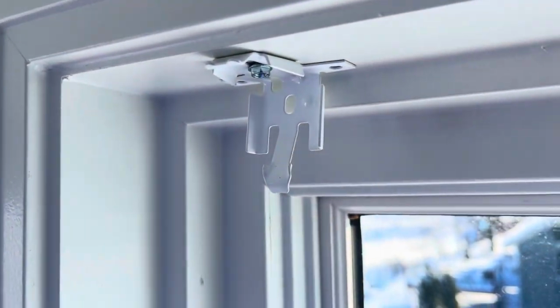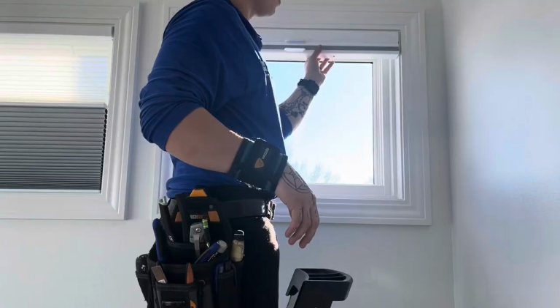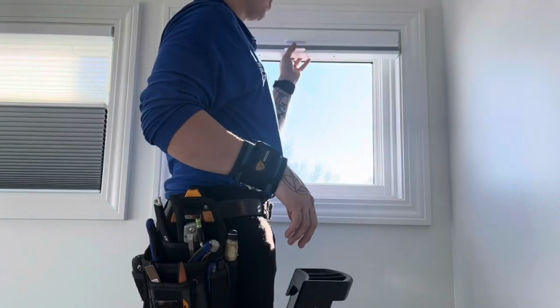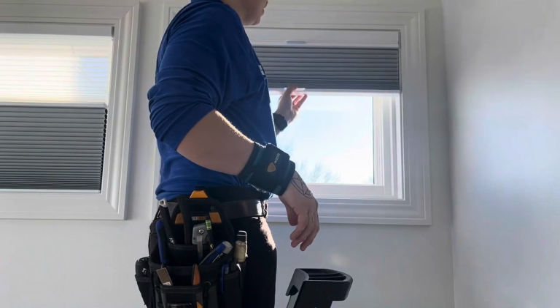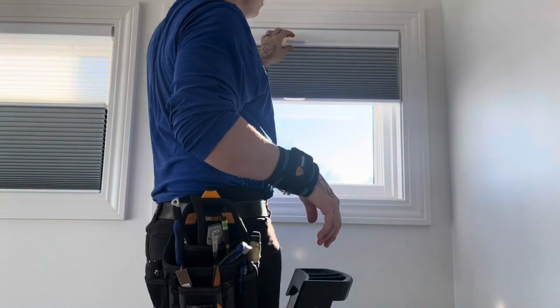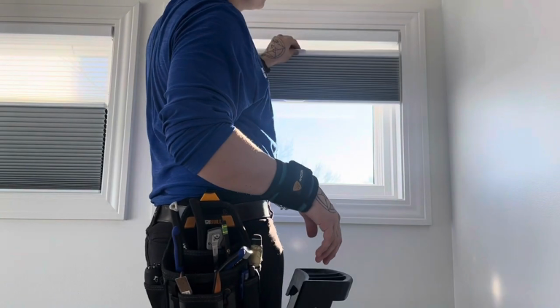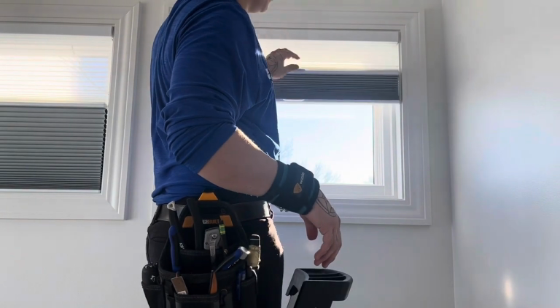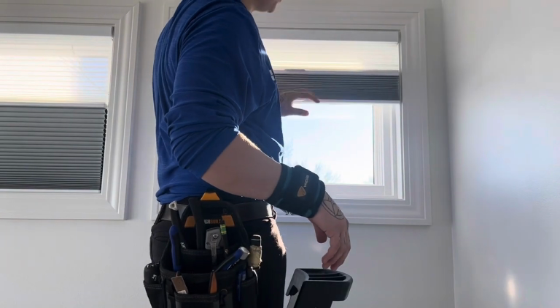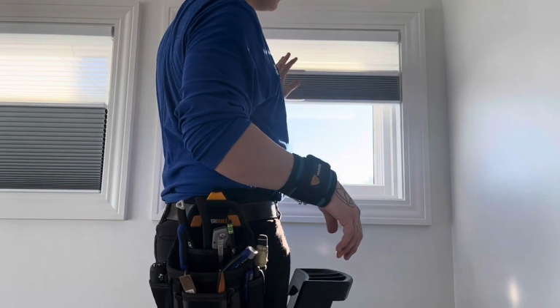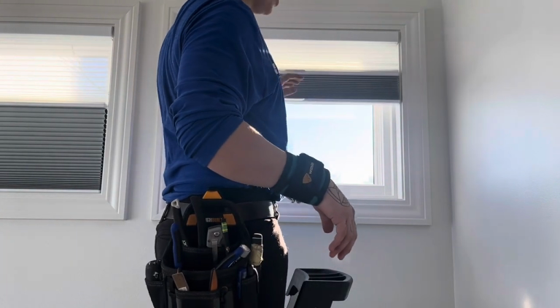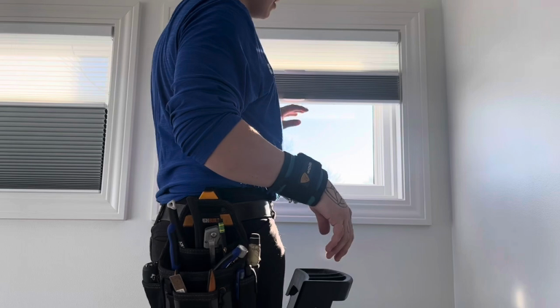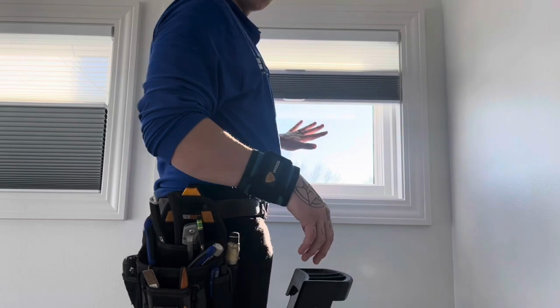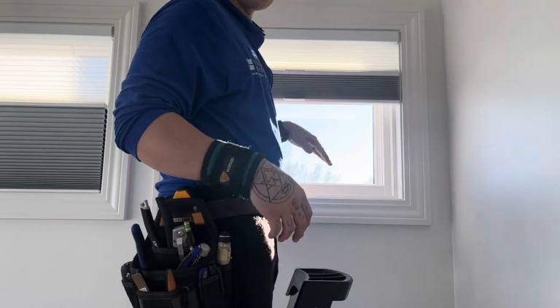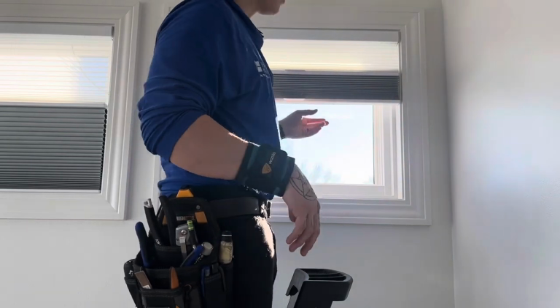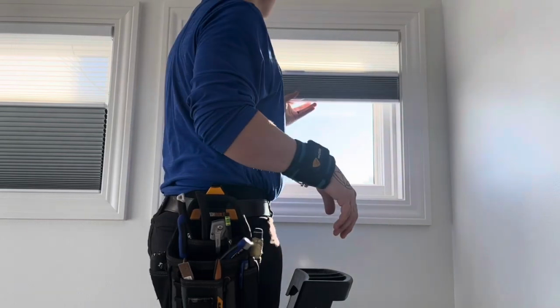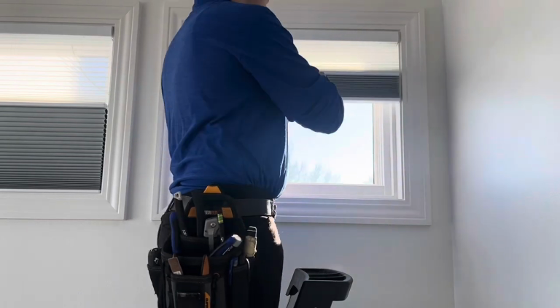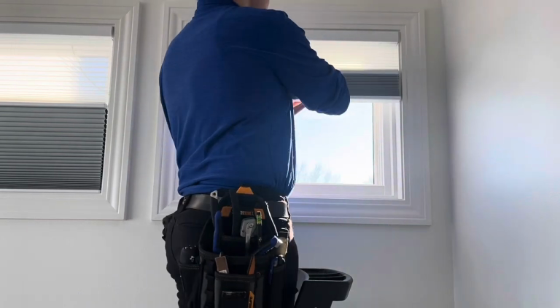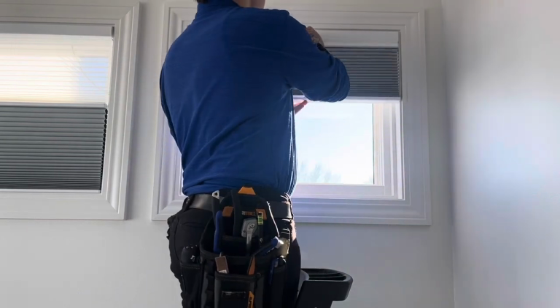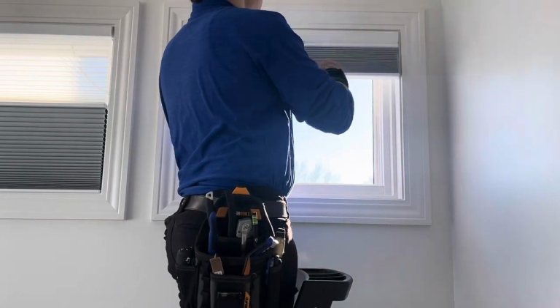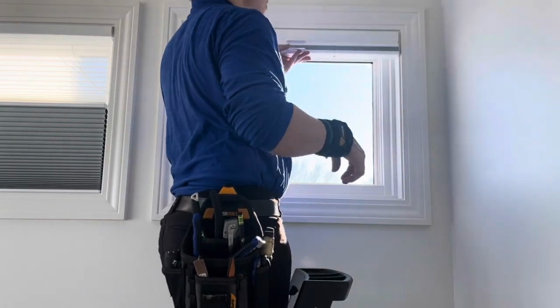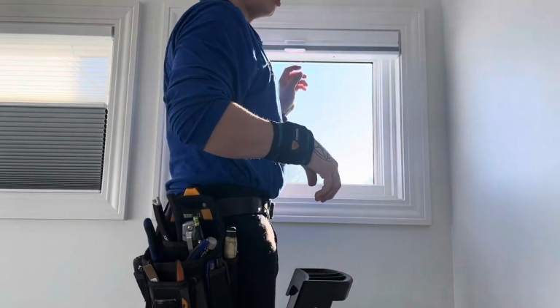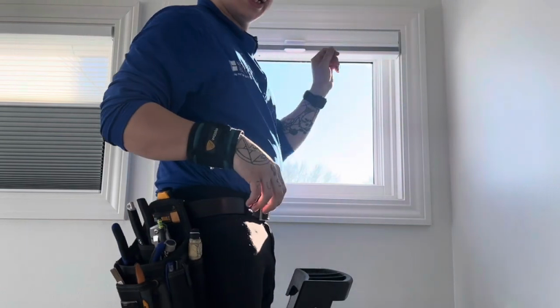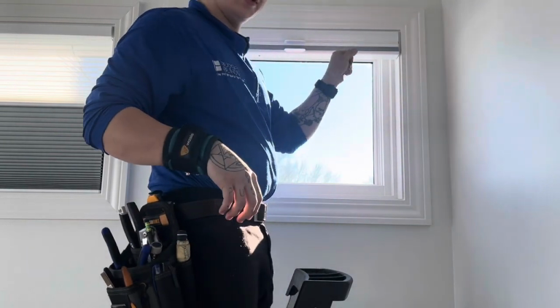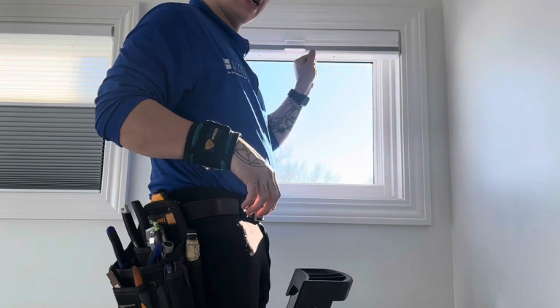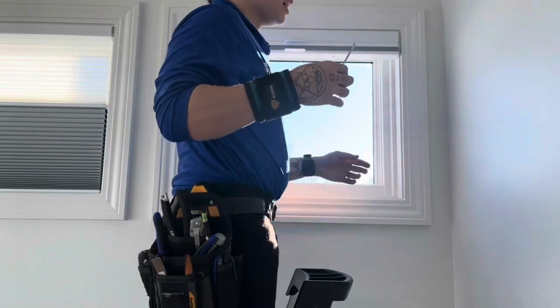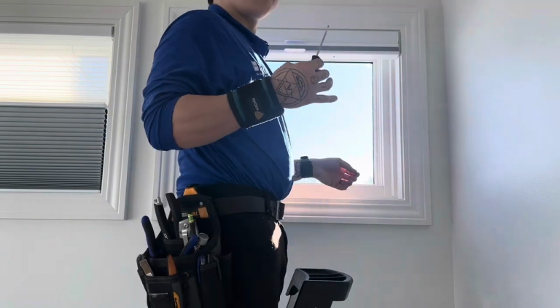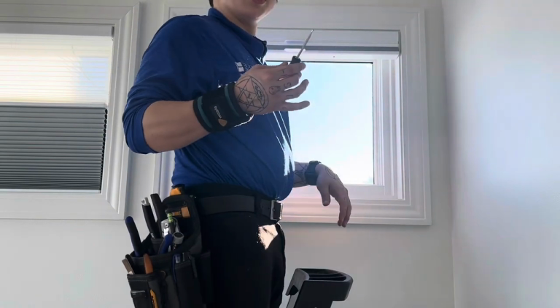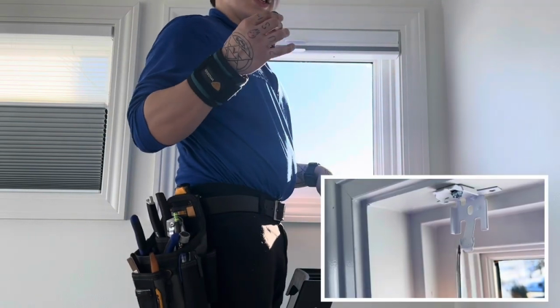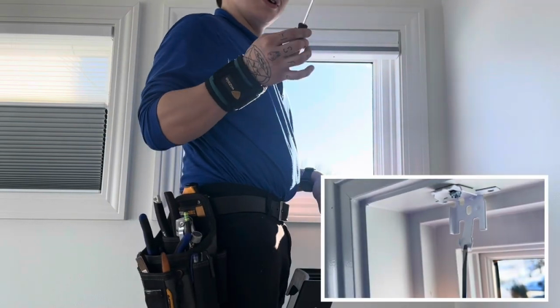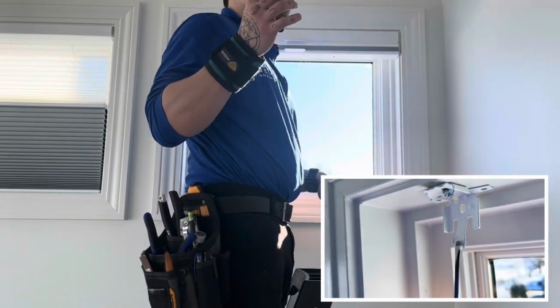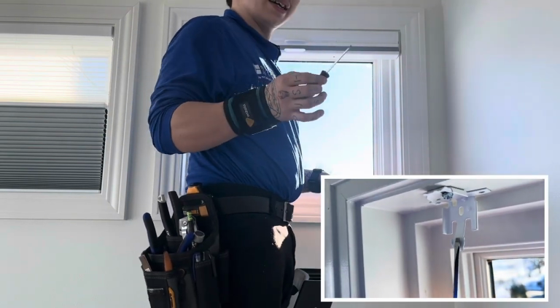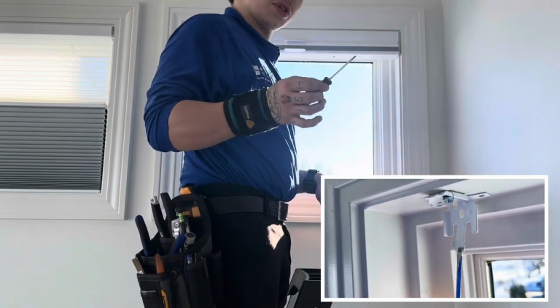Now for these tri-lights here, you have the sheer, the shade, then the open window. For these, they might be a little bit tricky to get your finger back there, so we often recommend using a small flathead screwdriver.